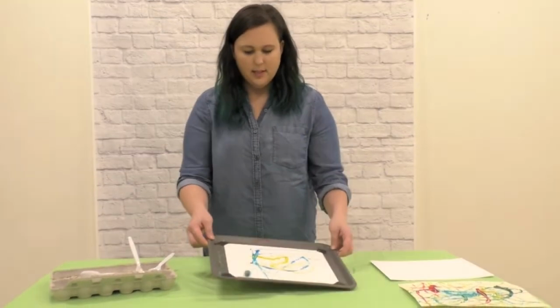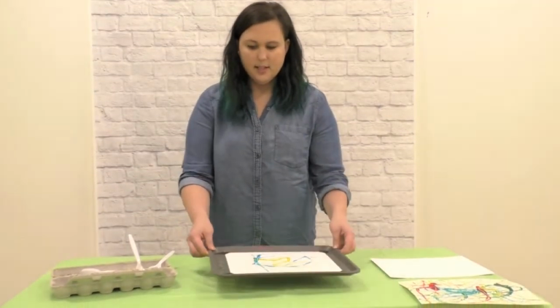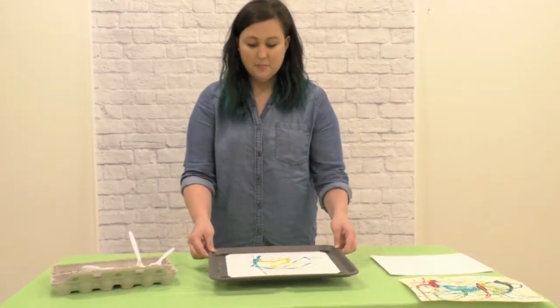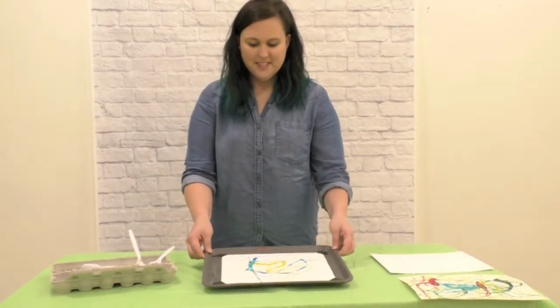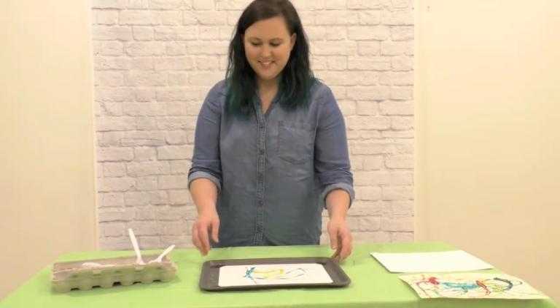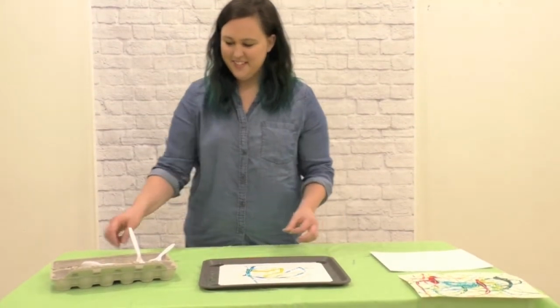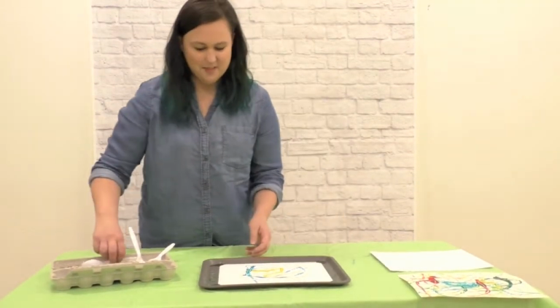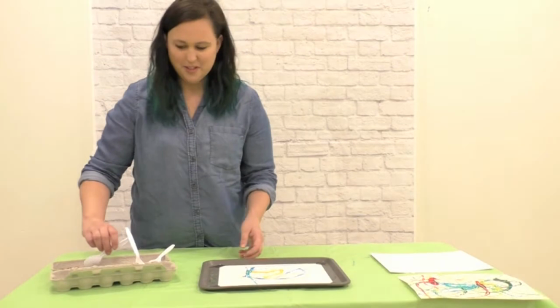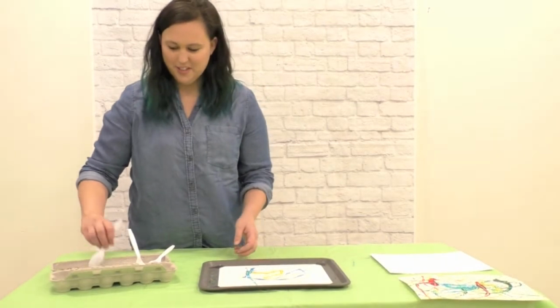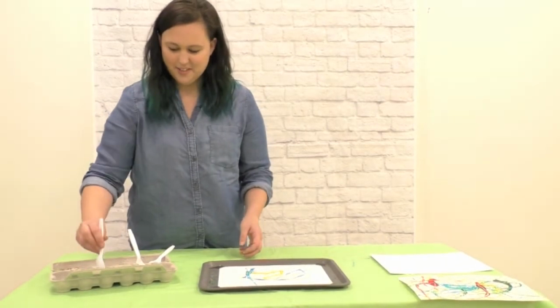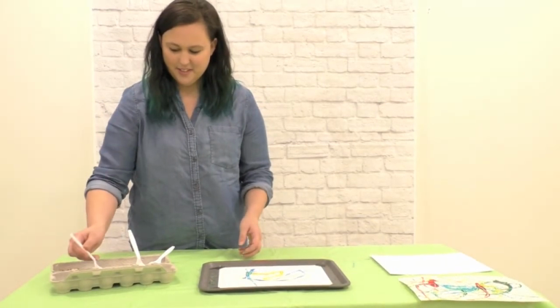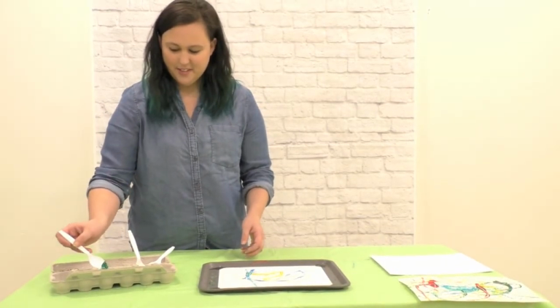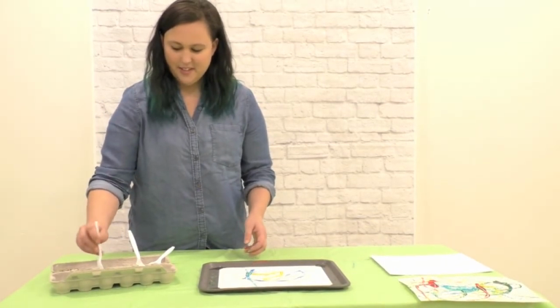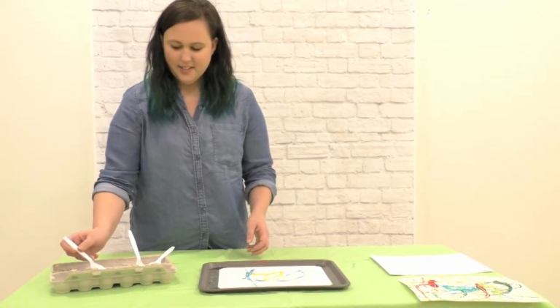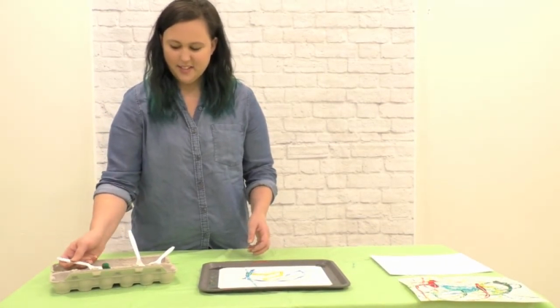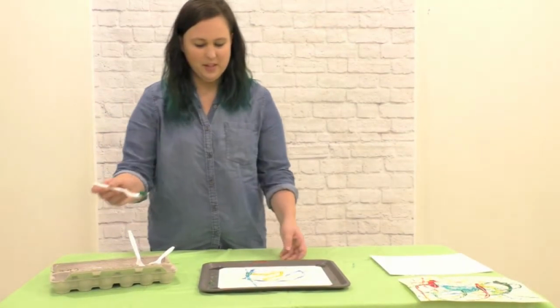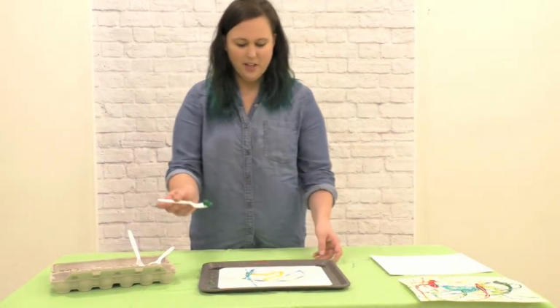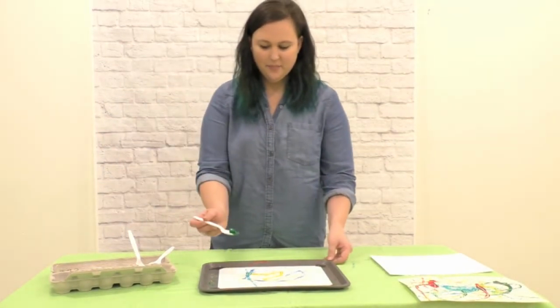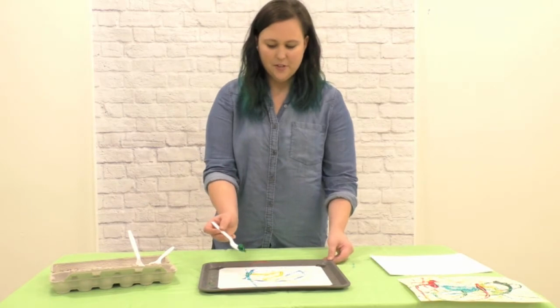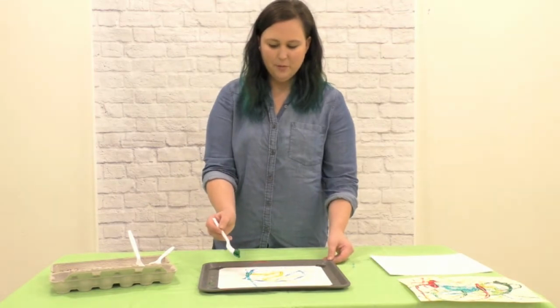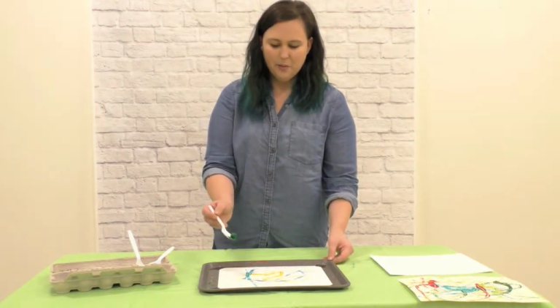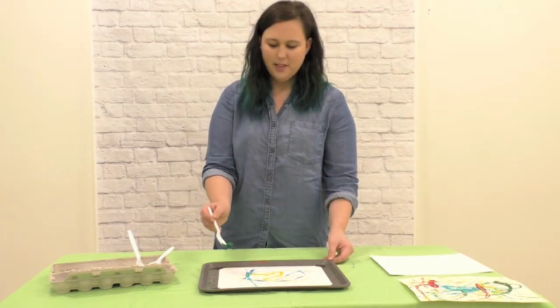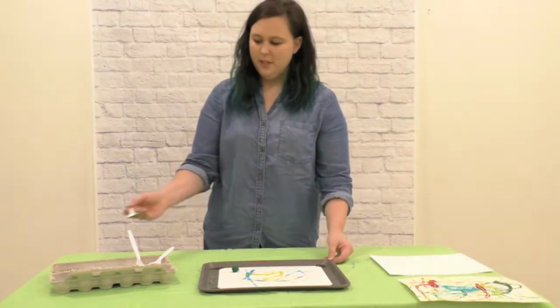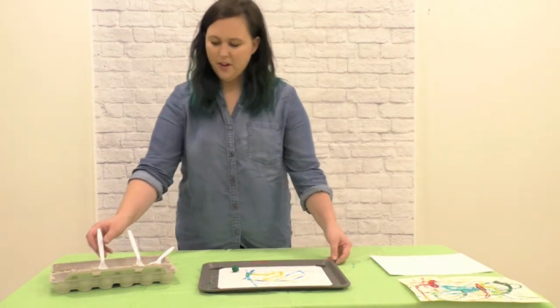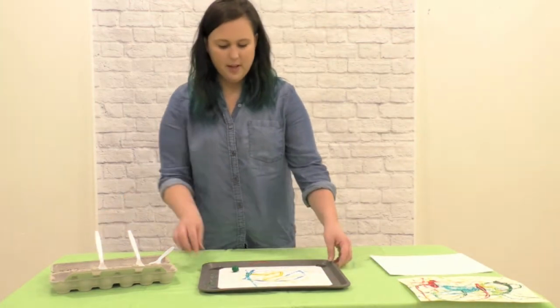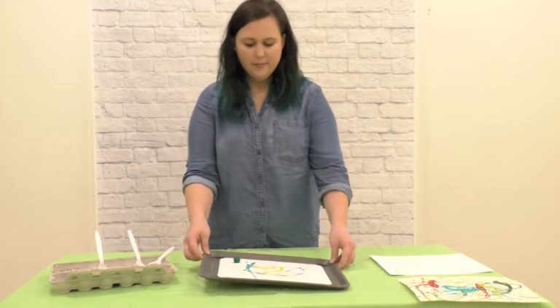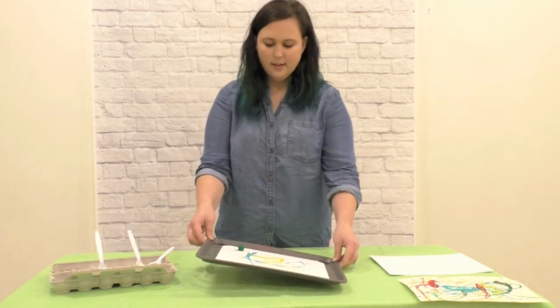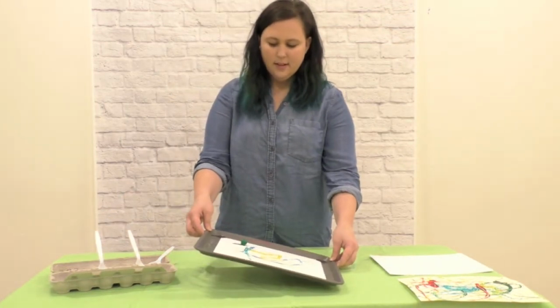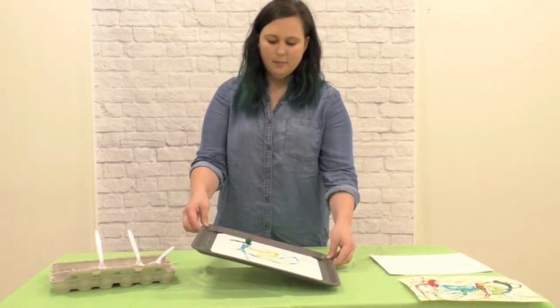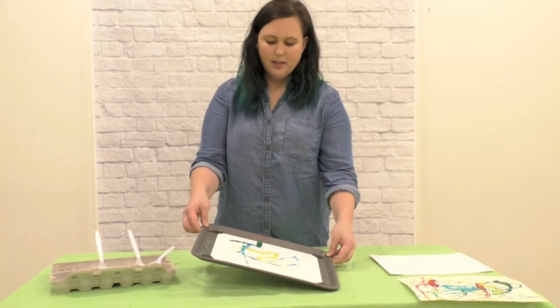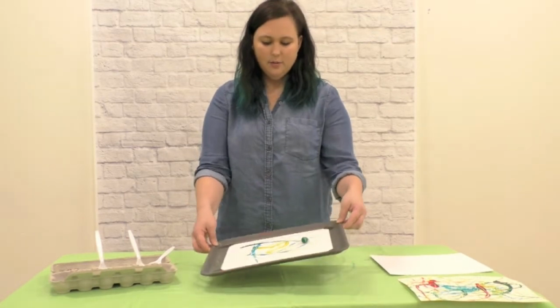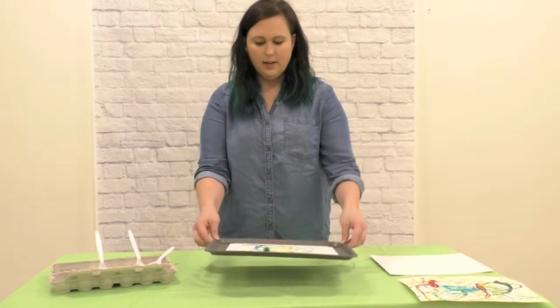As the colors mix, you'll see more and more colors. Next, I'm going to pick green. I've got my green marble and I'm going to drop it on my page and carefully roll it around.